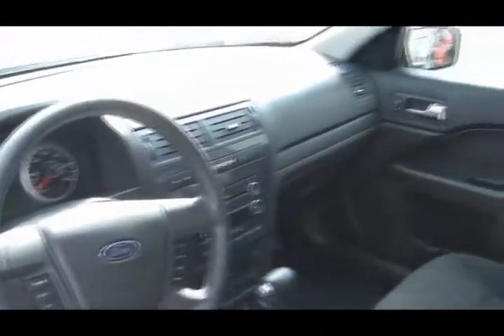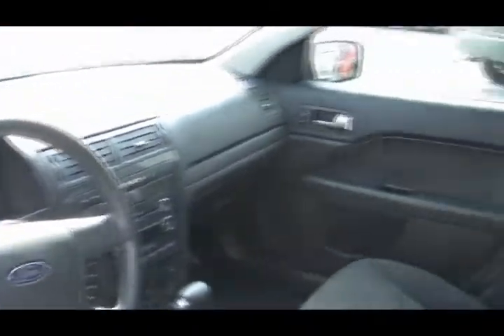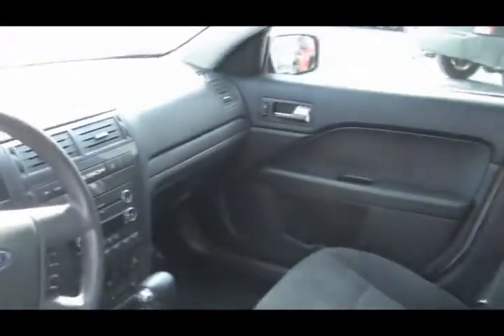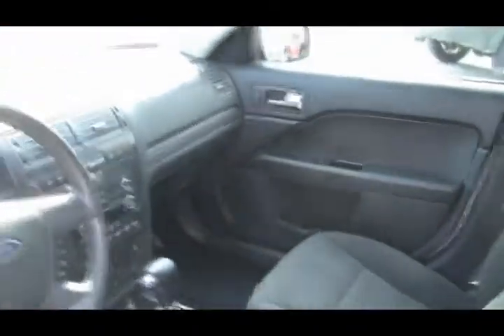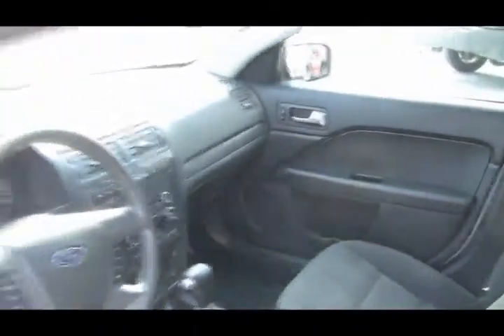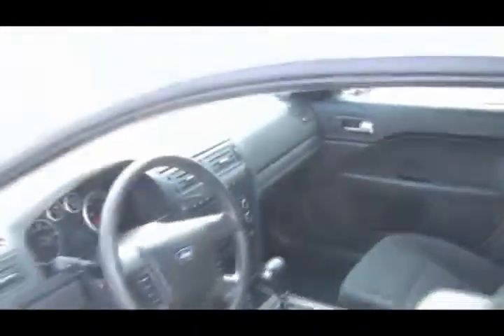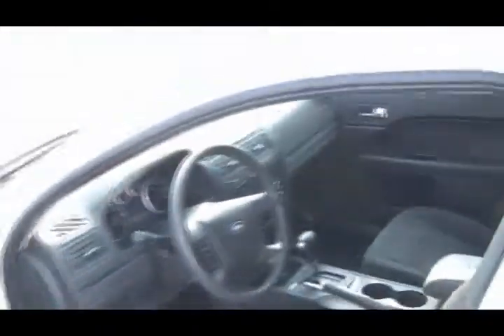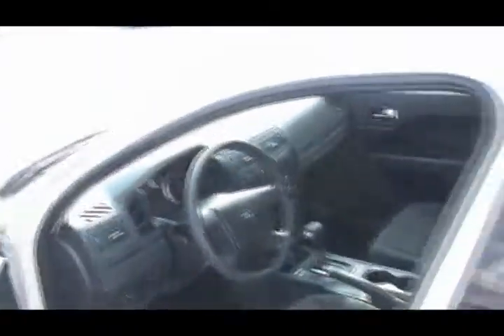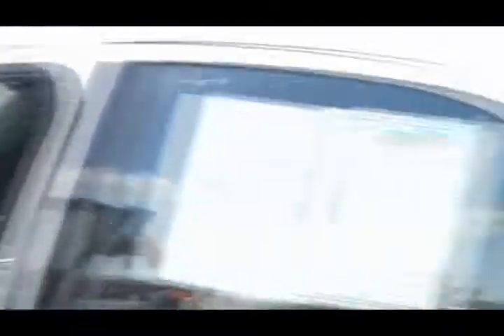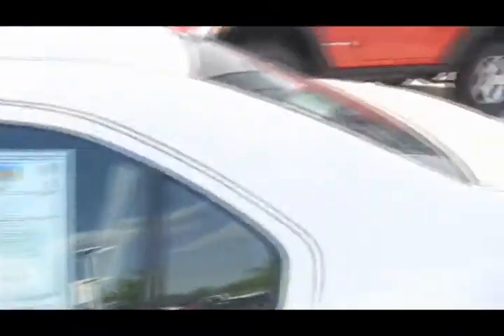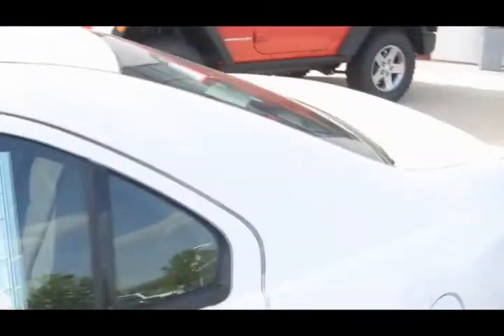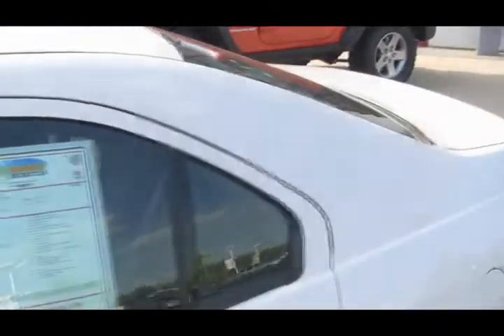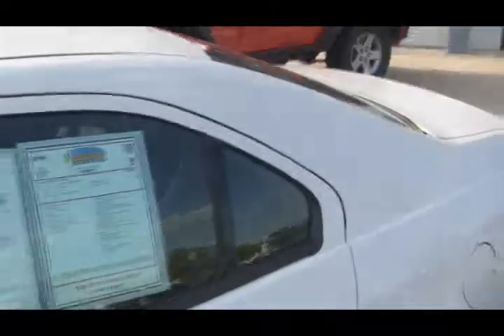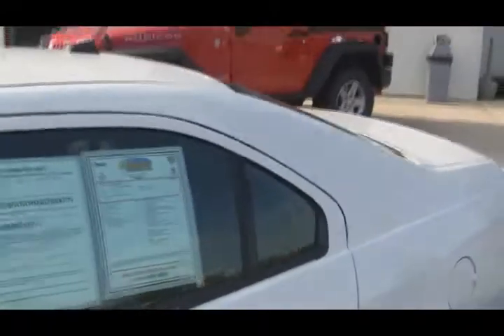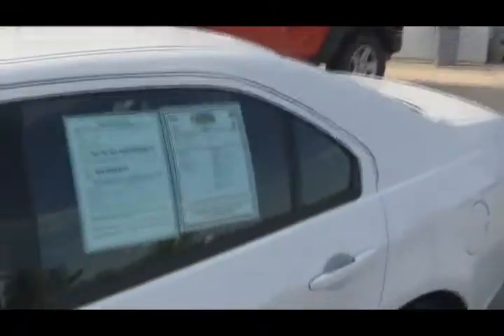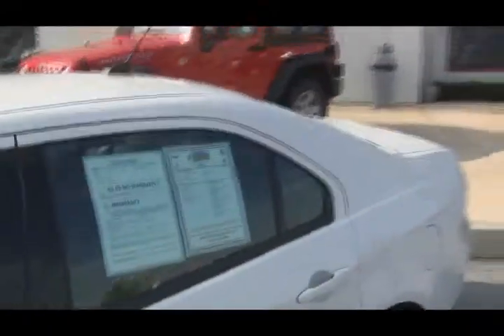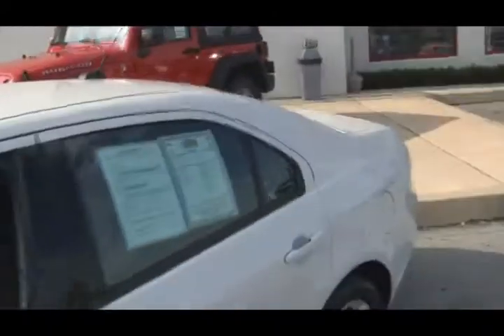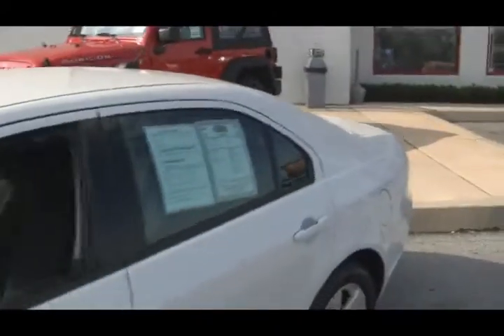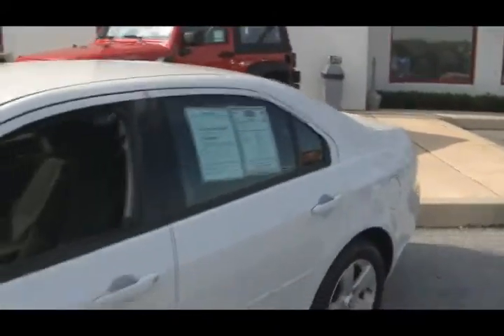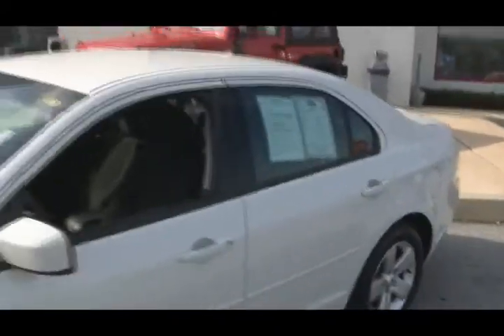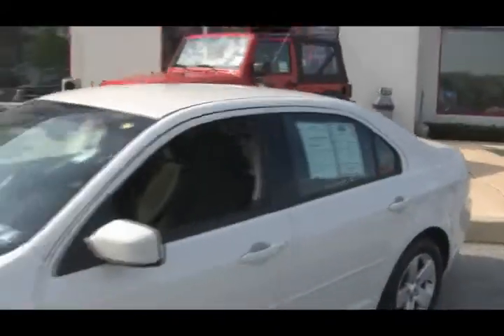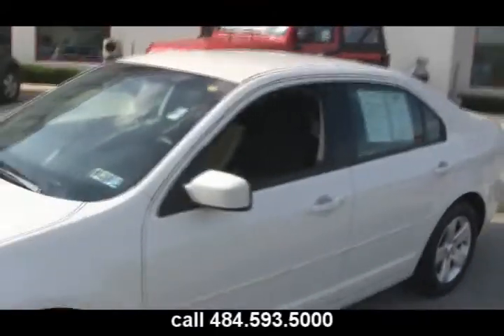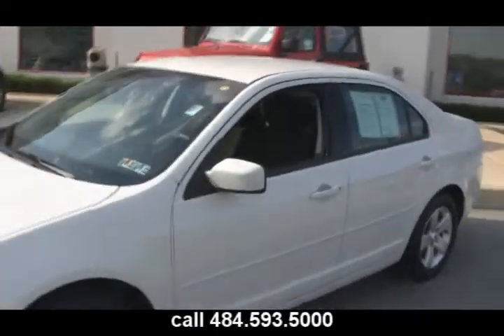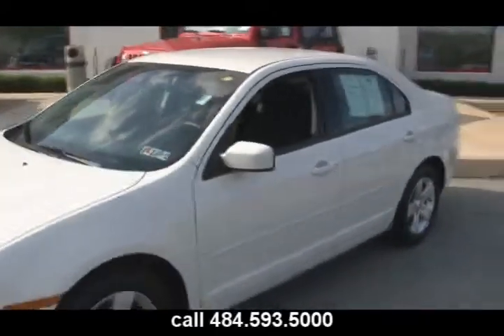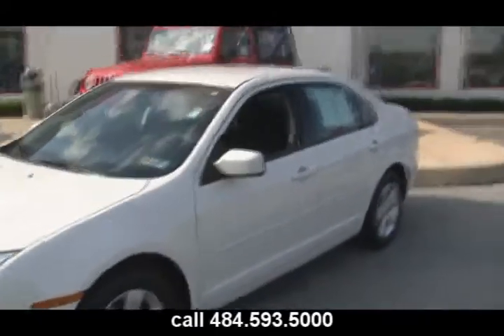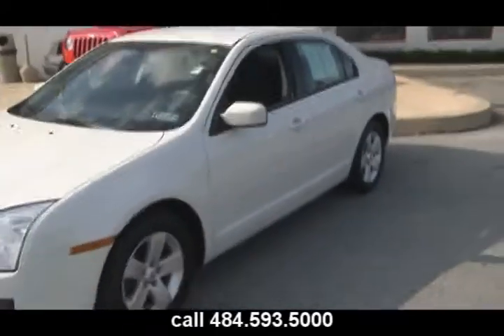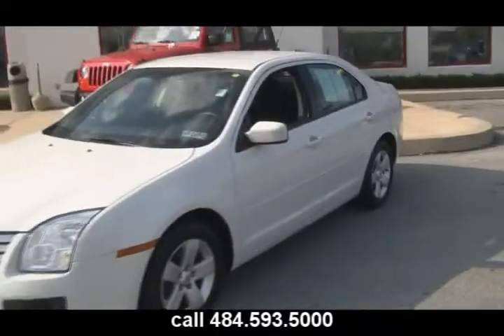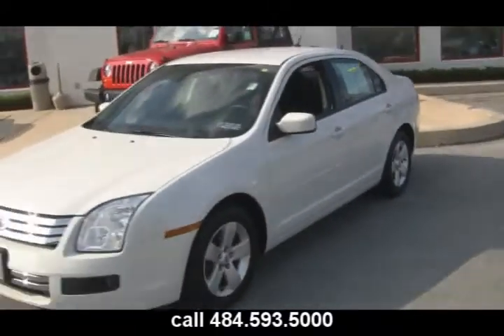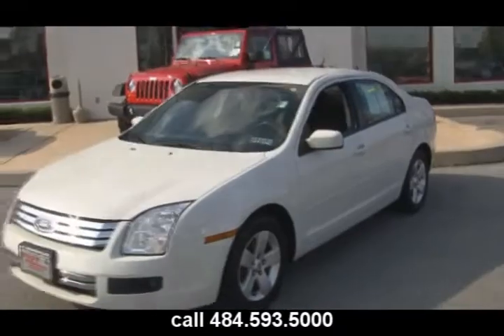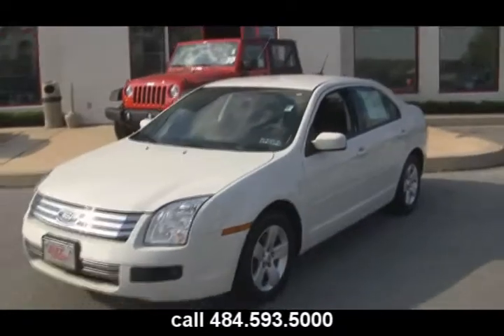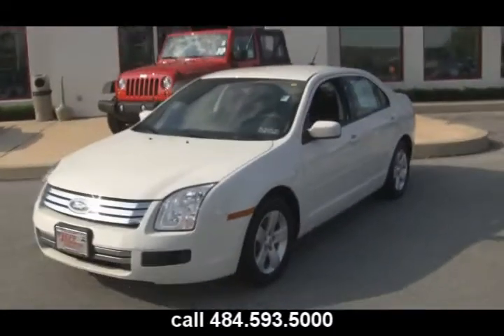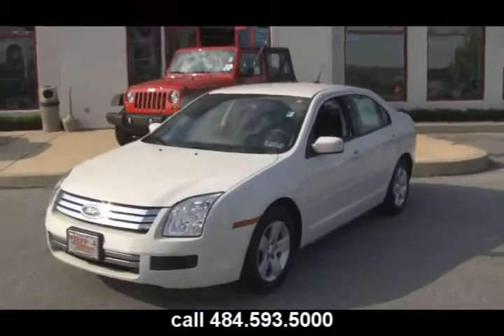It's Motor Trend's Car of the Year — it can be your car of the year. All you need to do is come test drive. Located at 1241 East Lancaster Avenue in Downingtown, Pennsylvania.